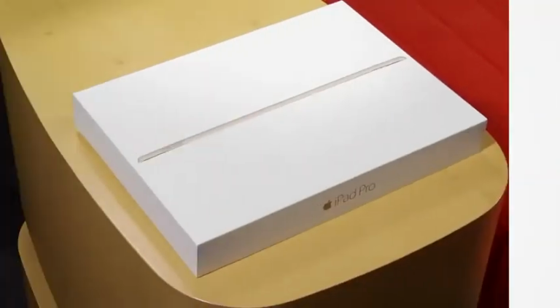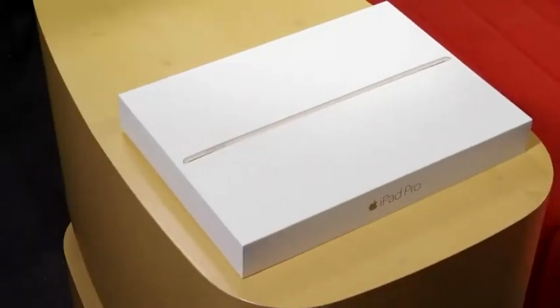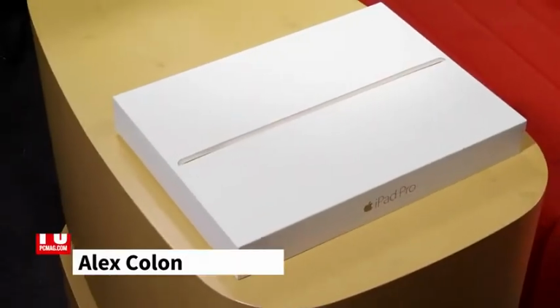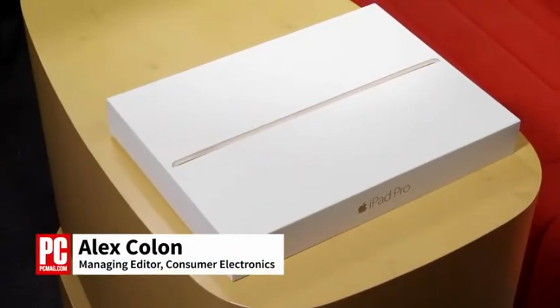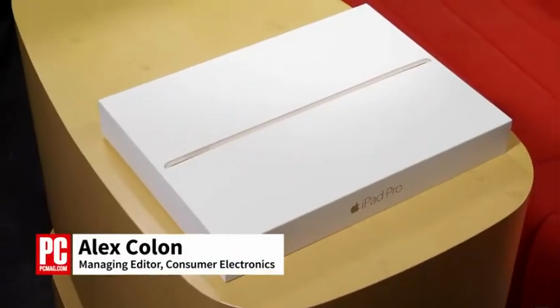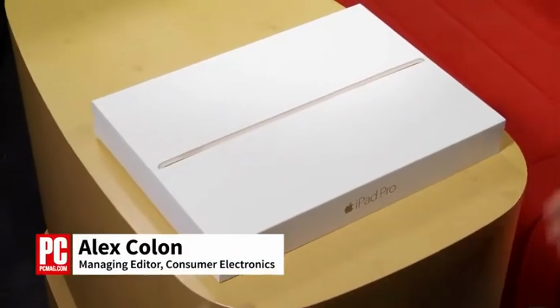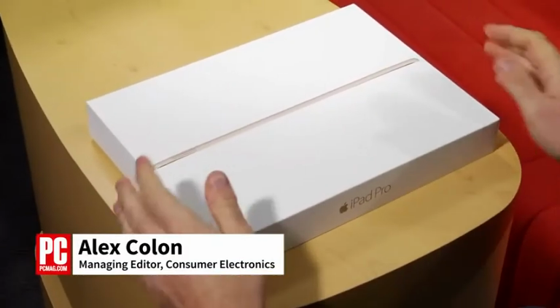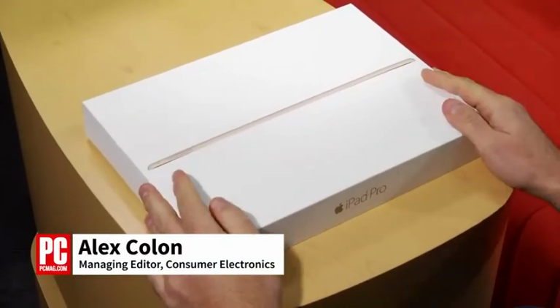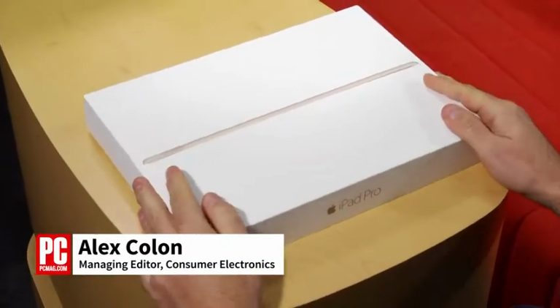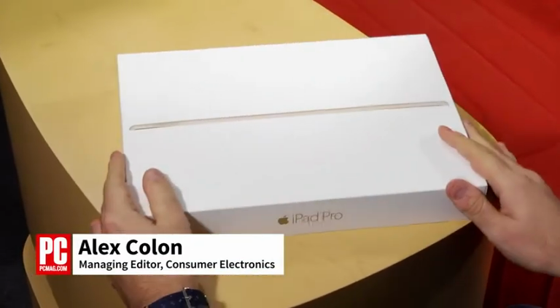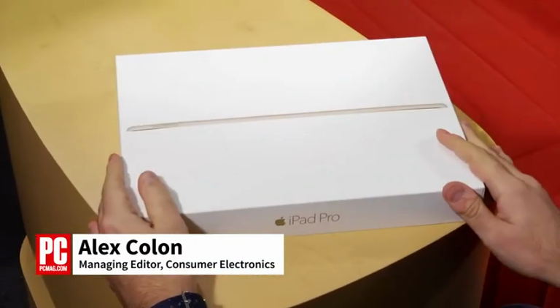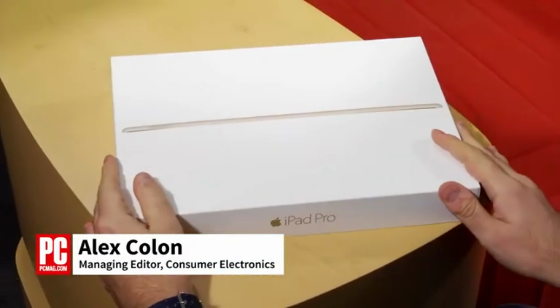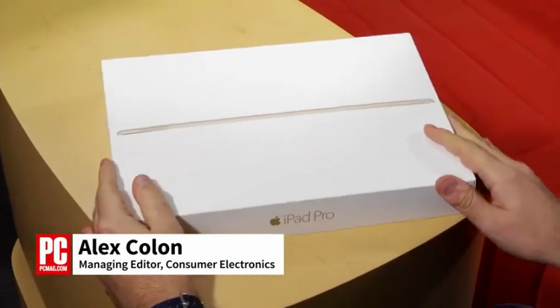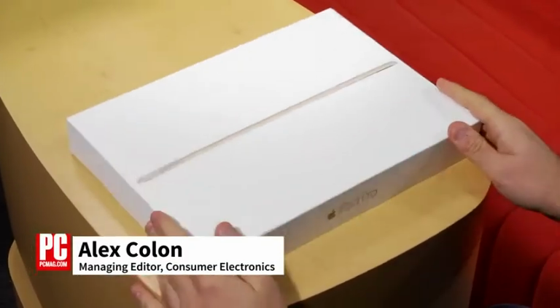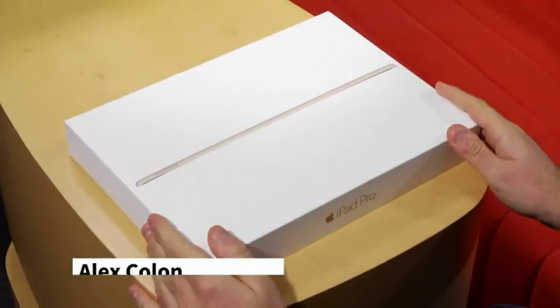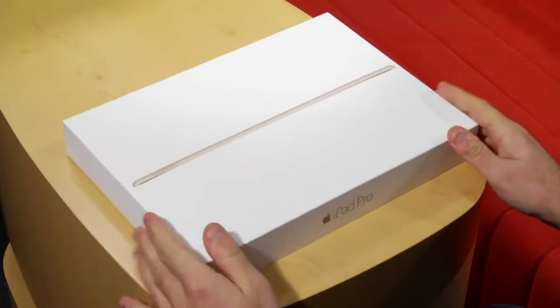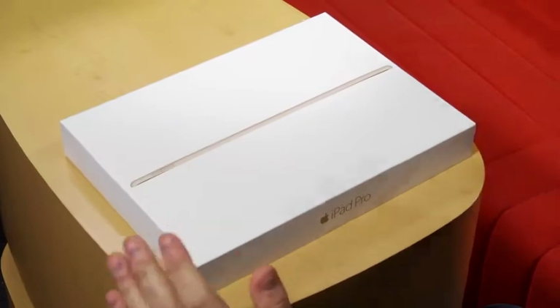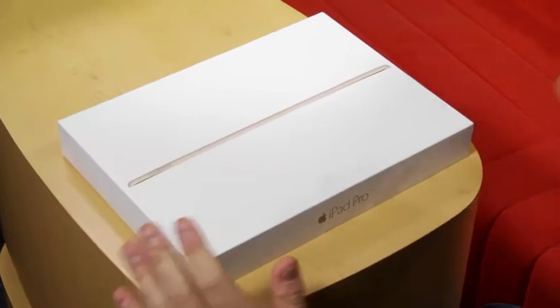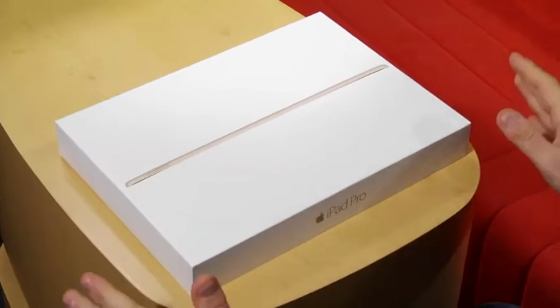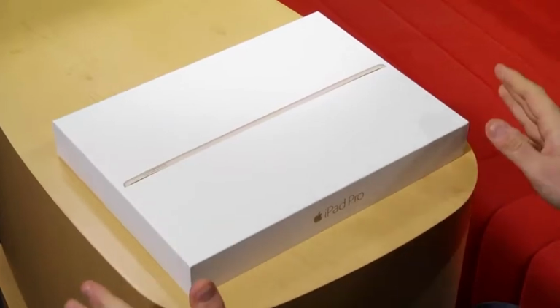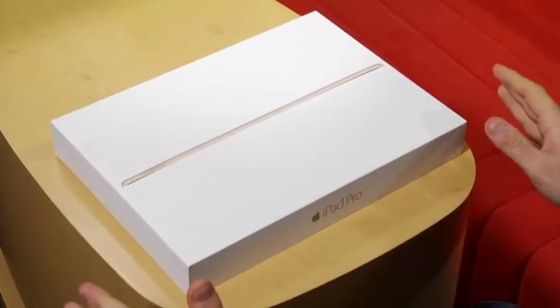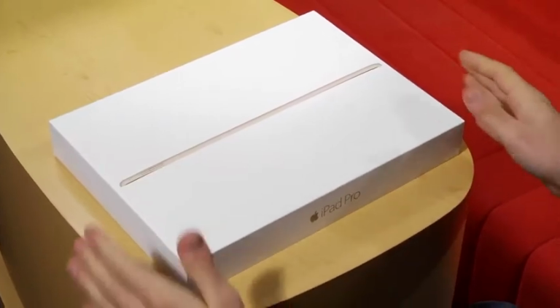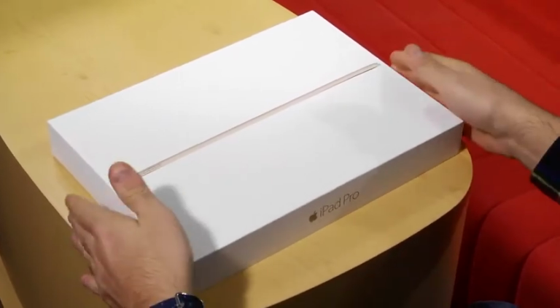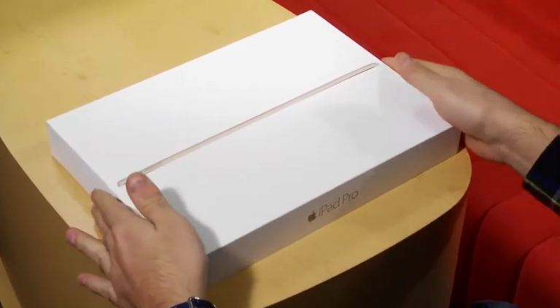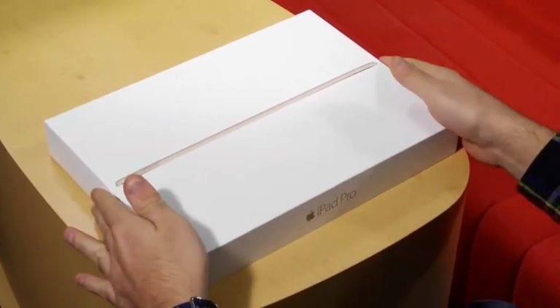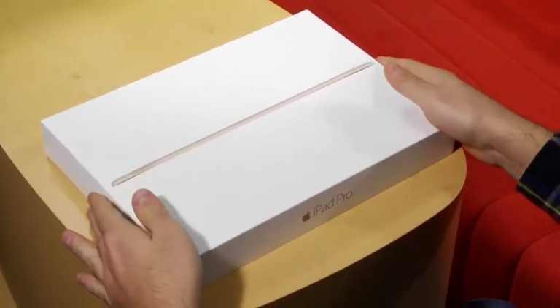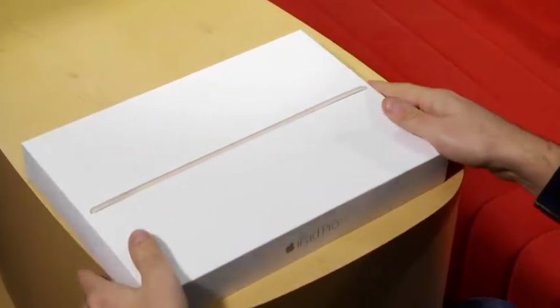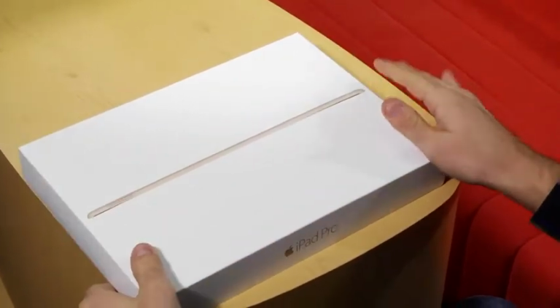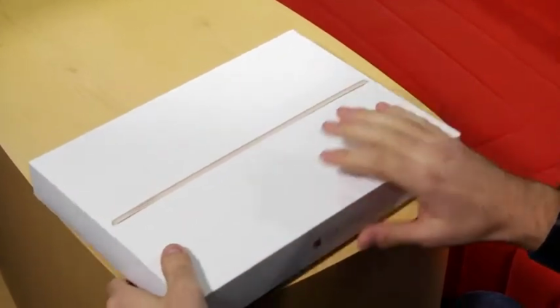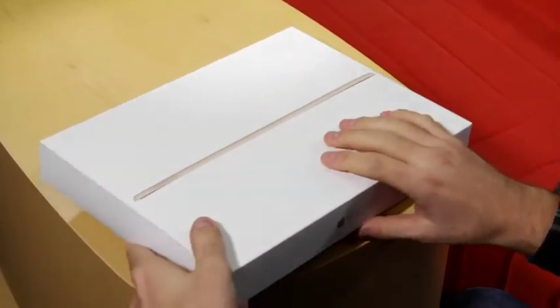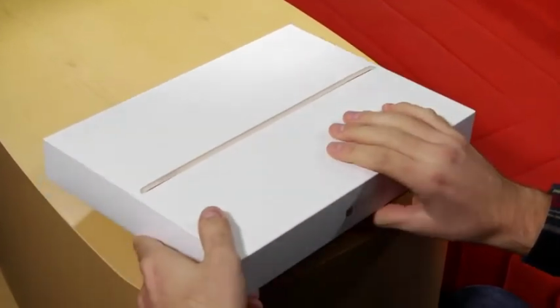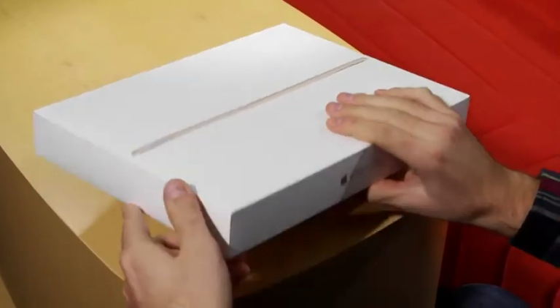I'm Alex Colon from PCMag and this is the iPad Pro. Before we test it, we are first going to take it out of the box and show you what is inside.